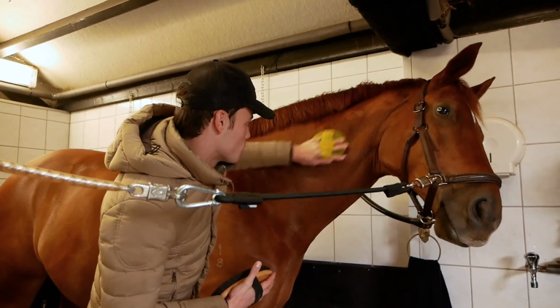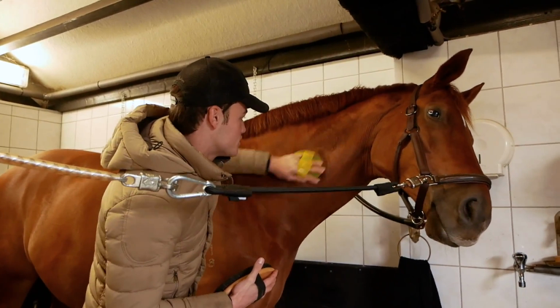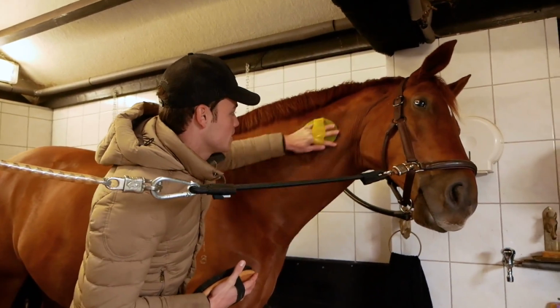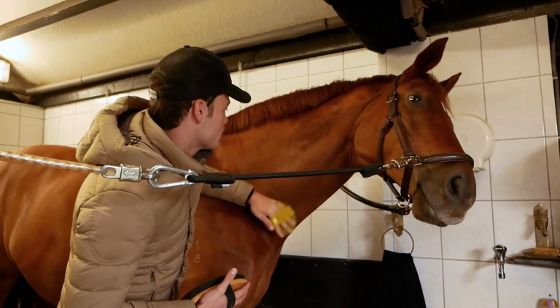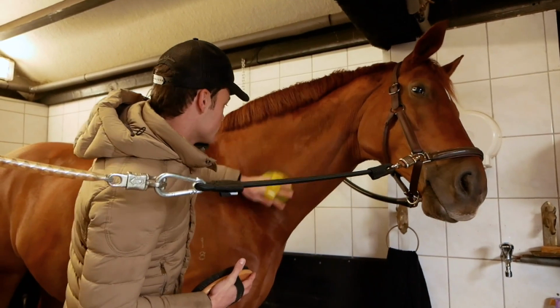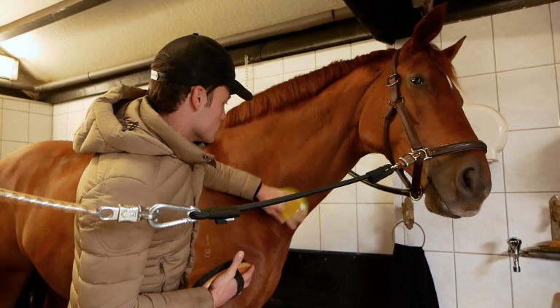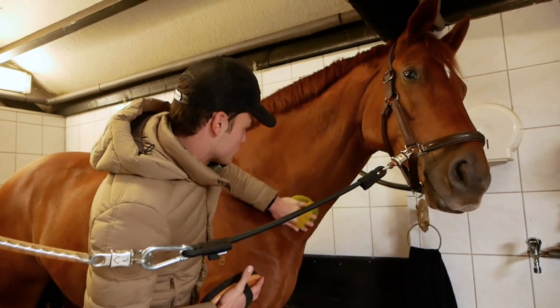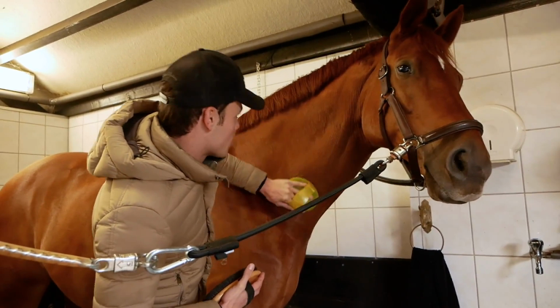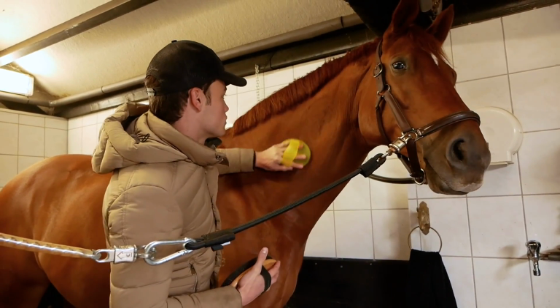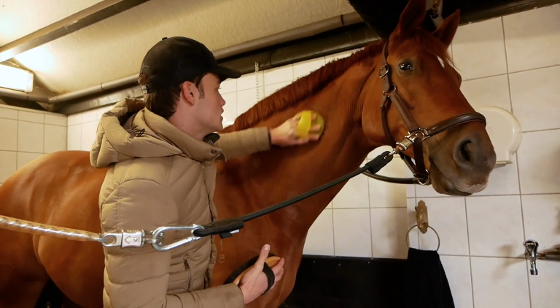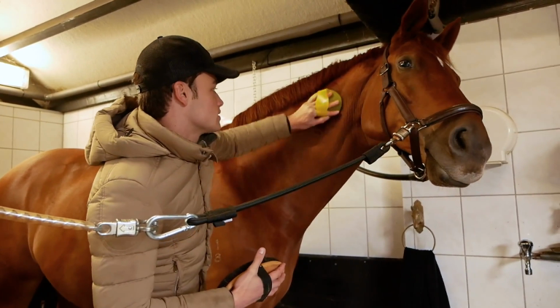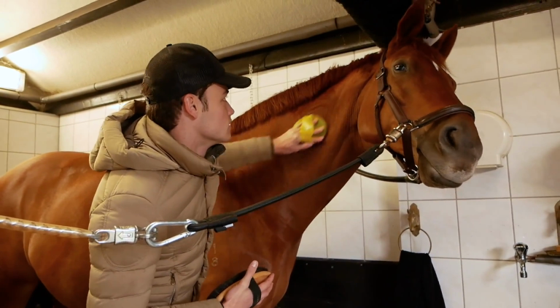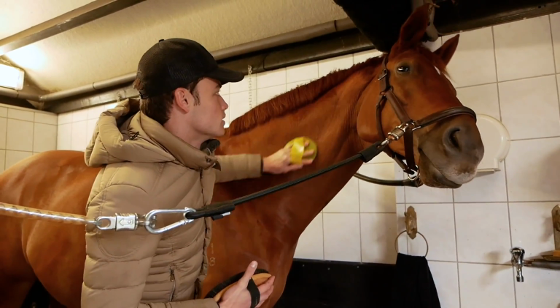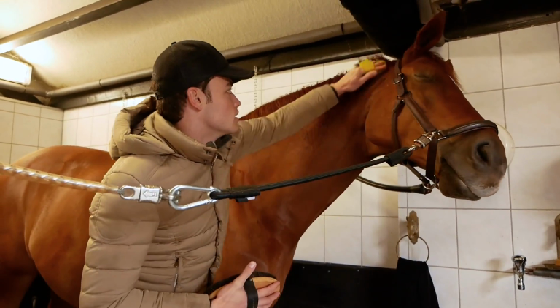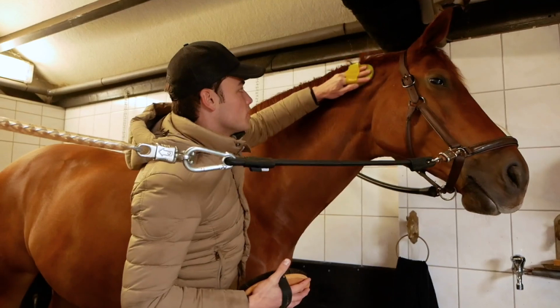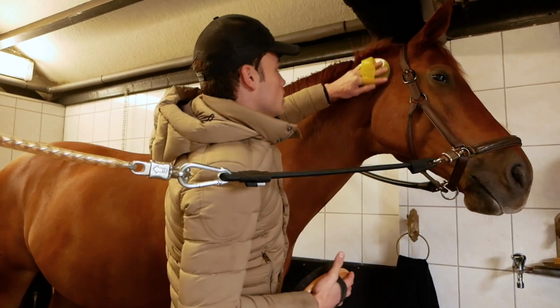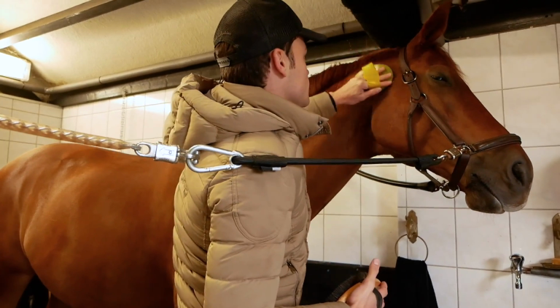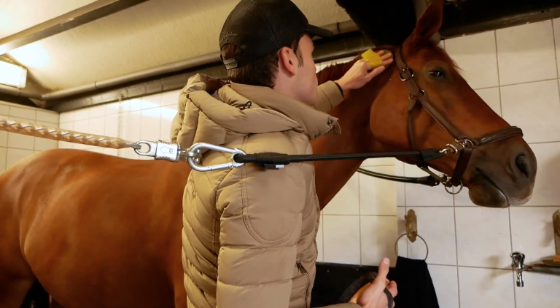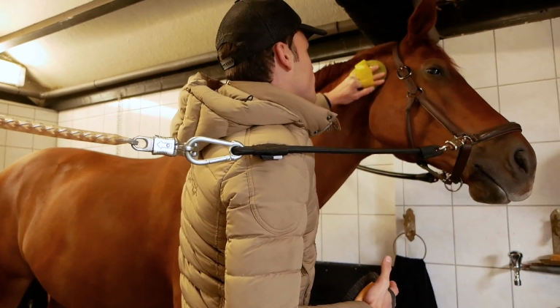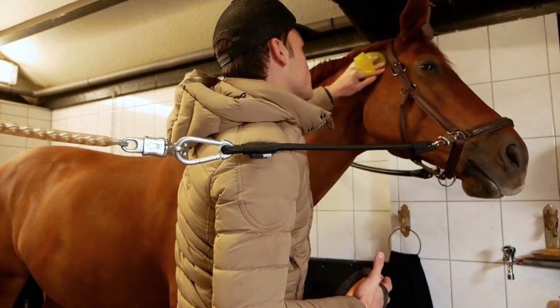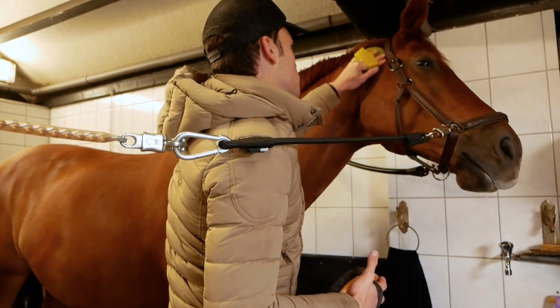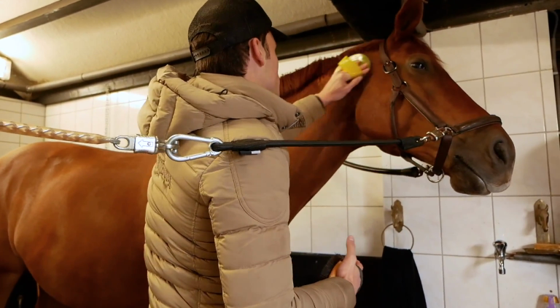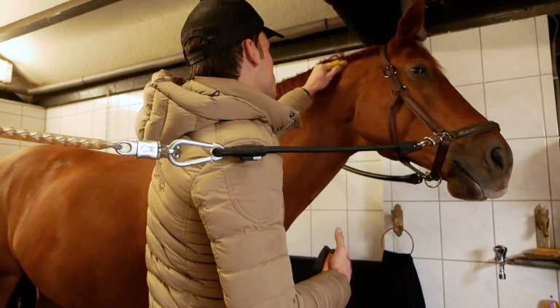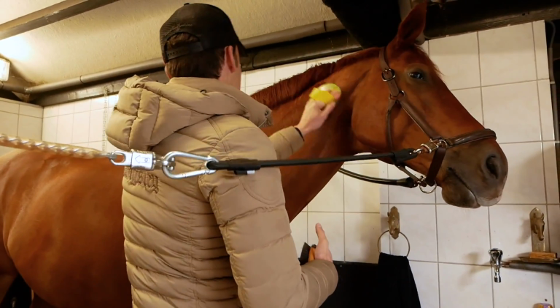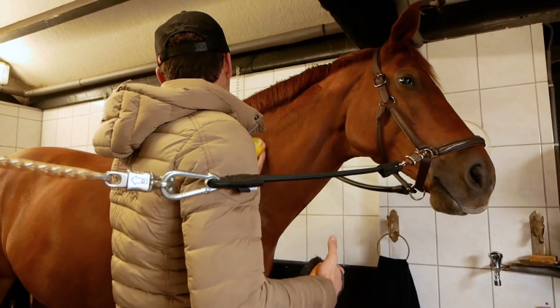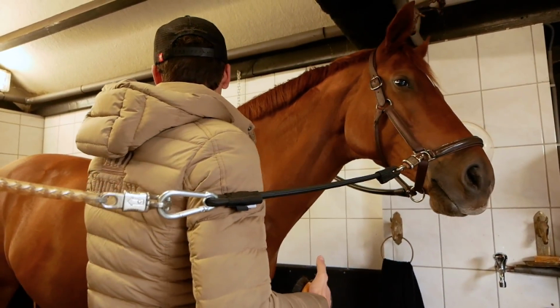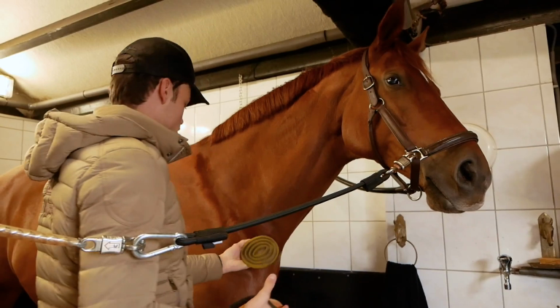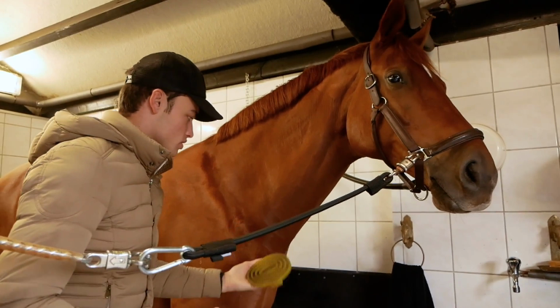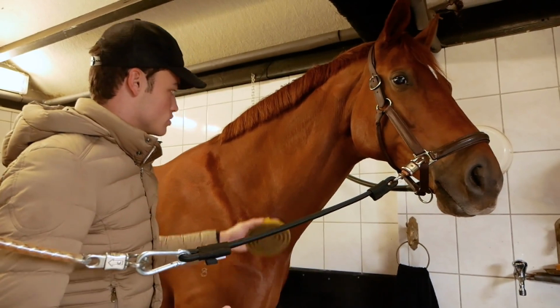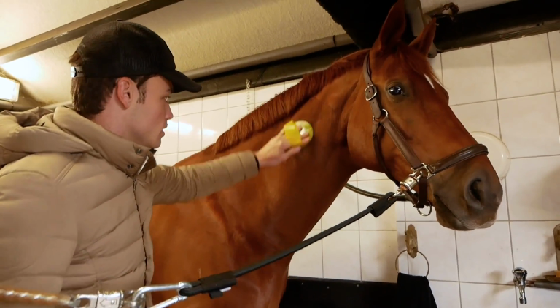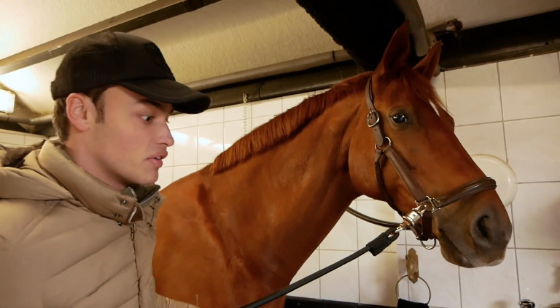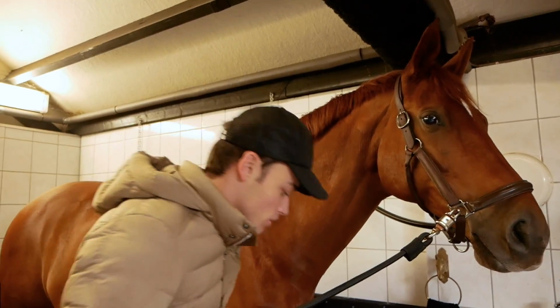With the deep clean he got yesterday, it's gonna come out really easy. I see he found the biggest pile of poo in the world to sleep in, which is very strange because Chase is usually a very clean horse.